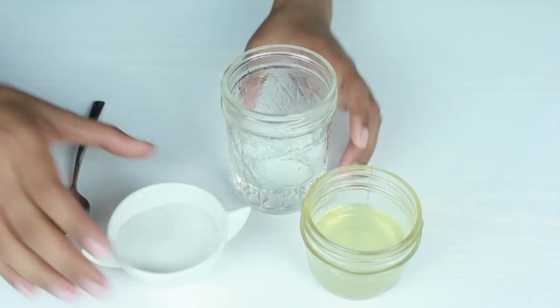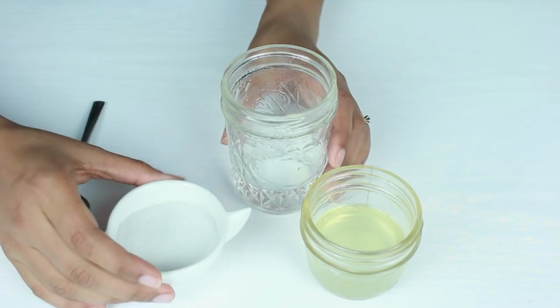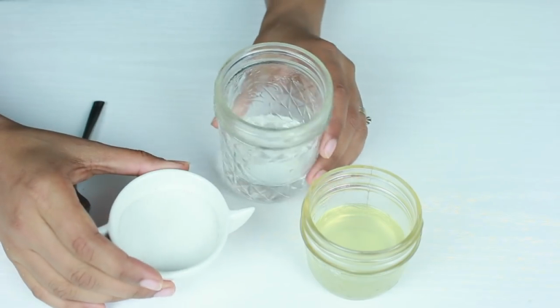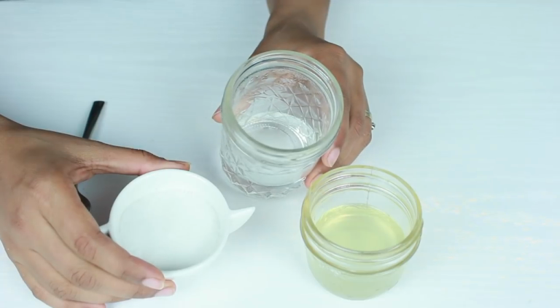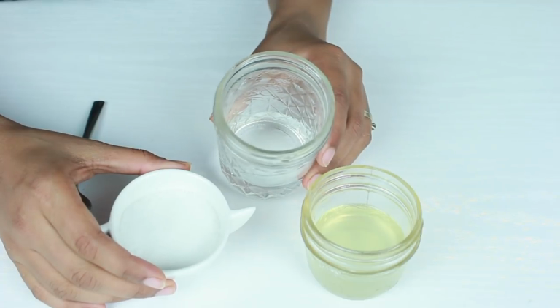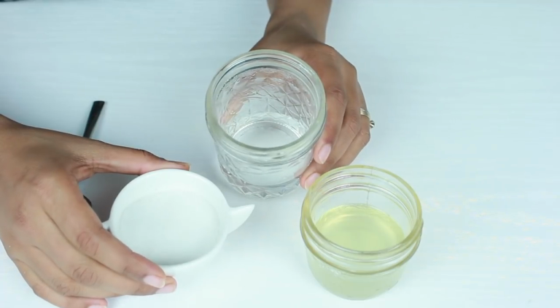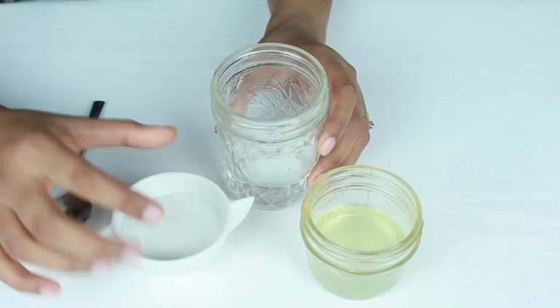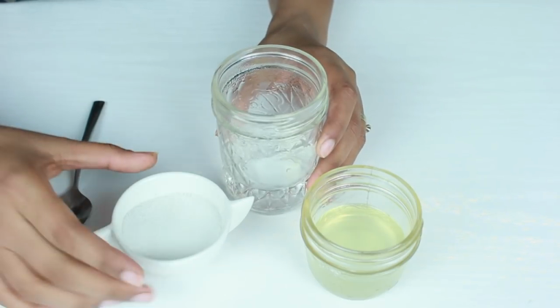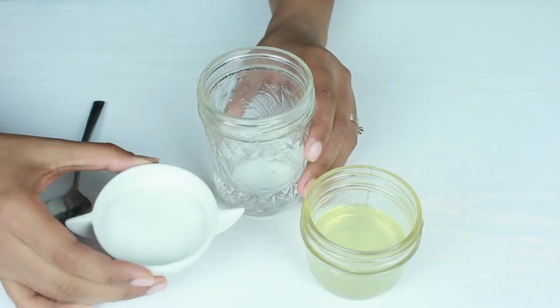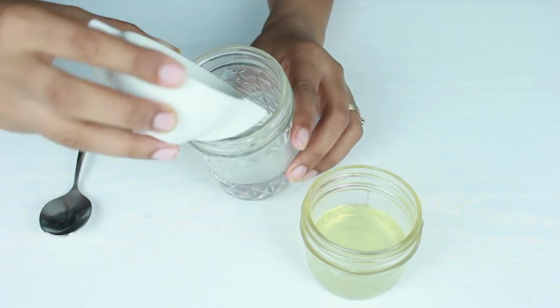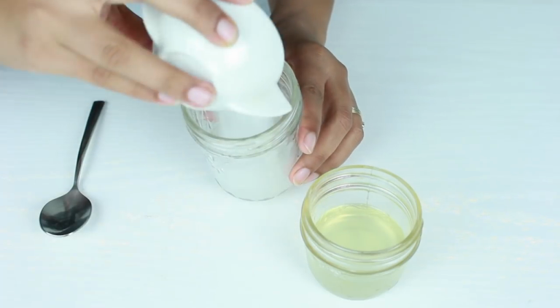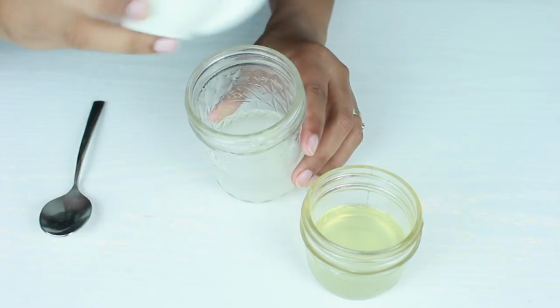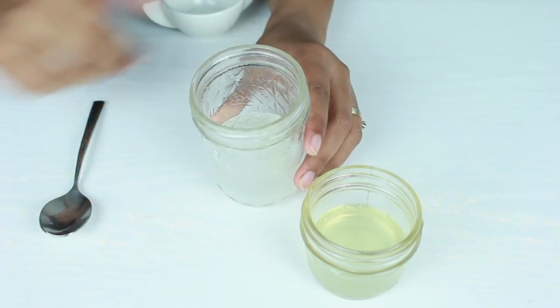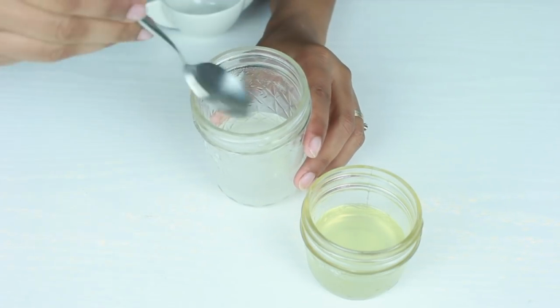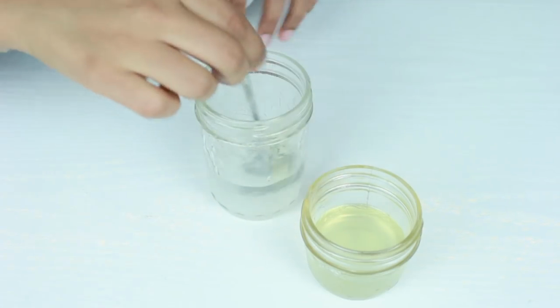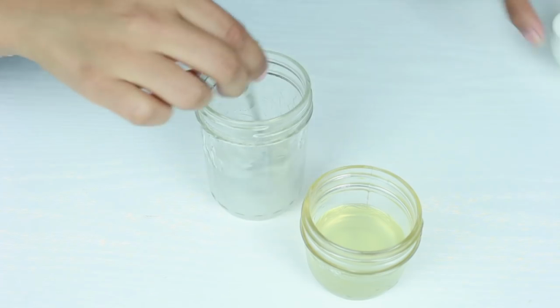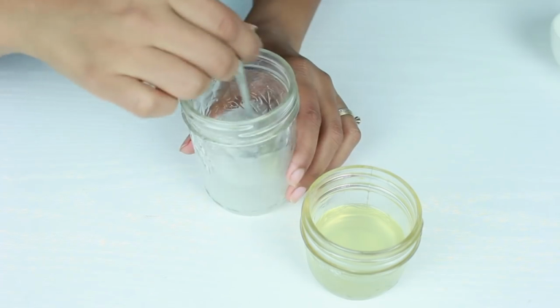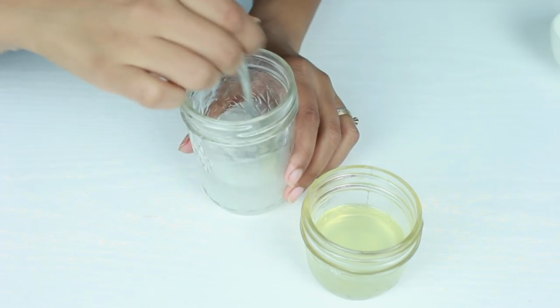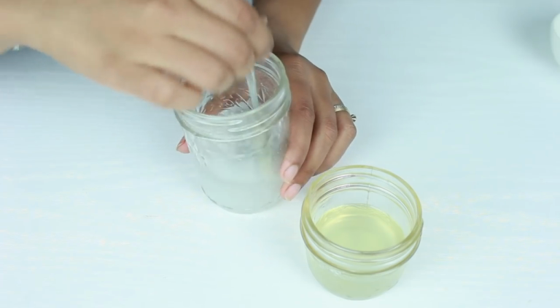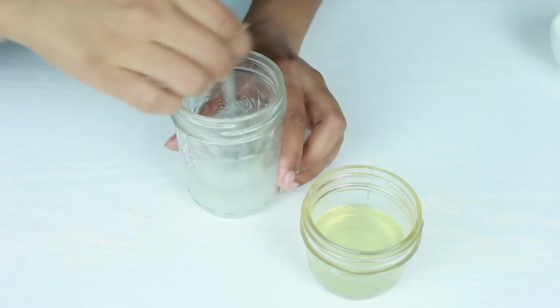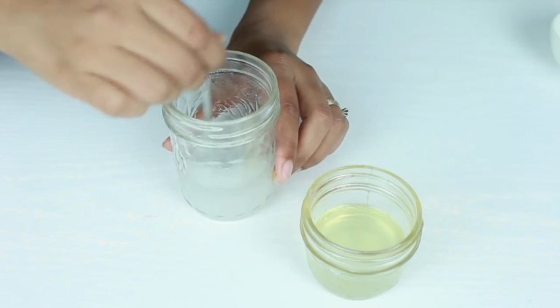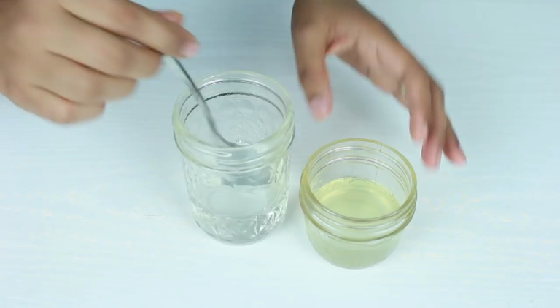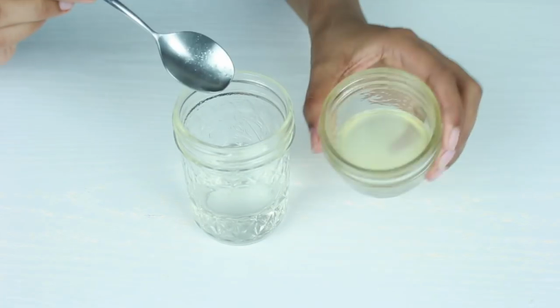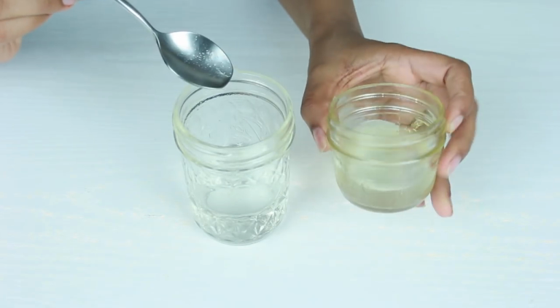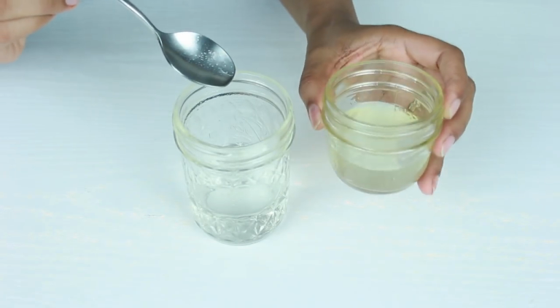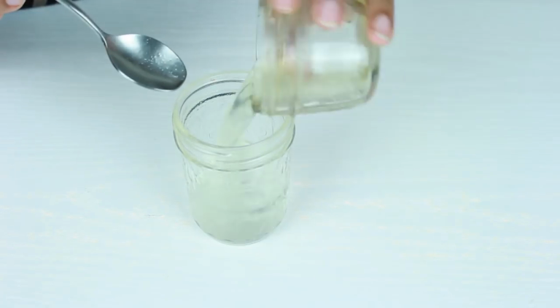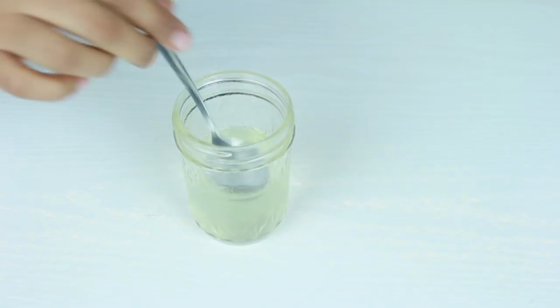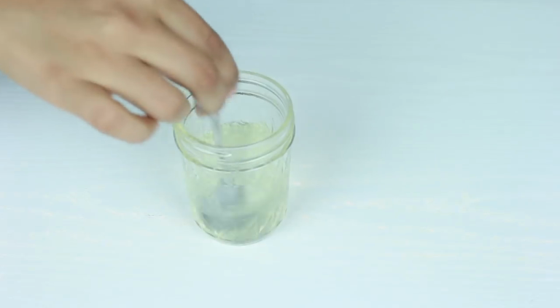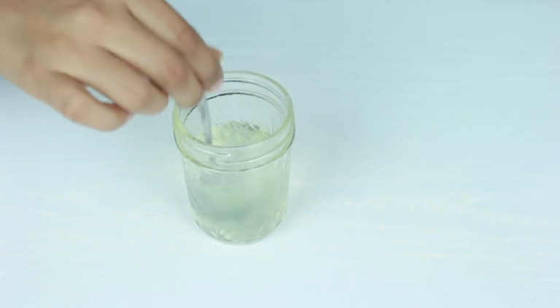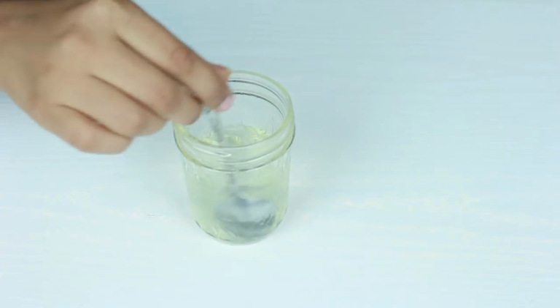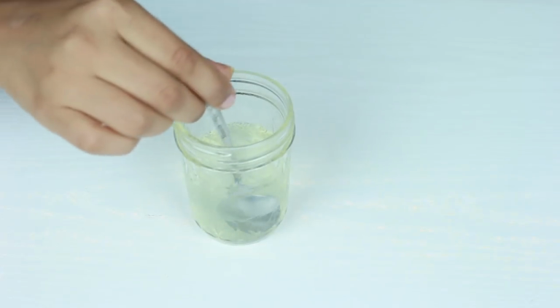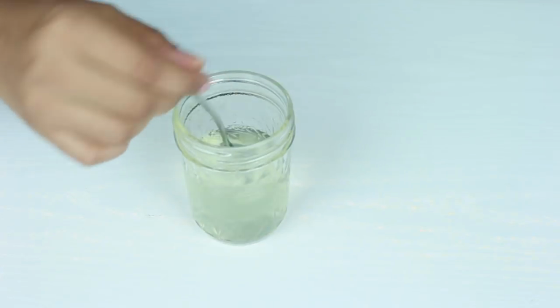We'll start off by making the simple syrup for the cake, which we'll use to soak our cake layers. In some hot water, I'll add in some sugar. When the sugar is dissolved, I'll add in some pineapple juice. This gives a lovely pineapple flavor to our cake.